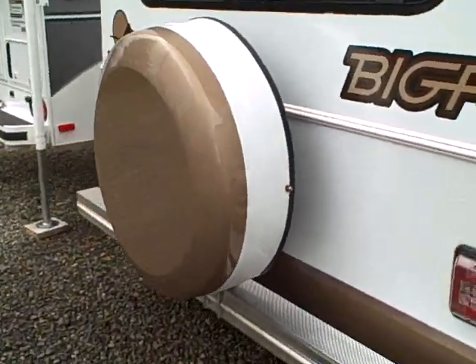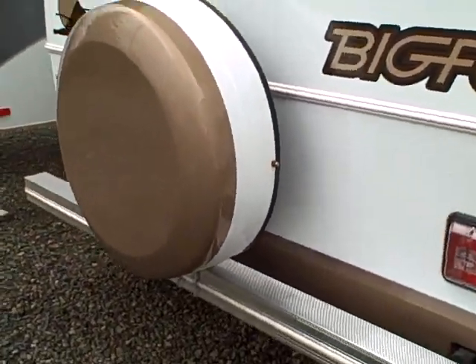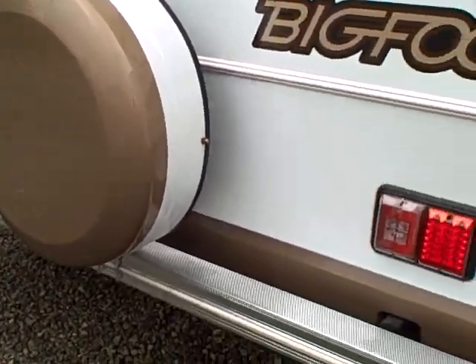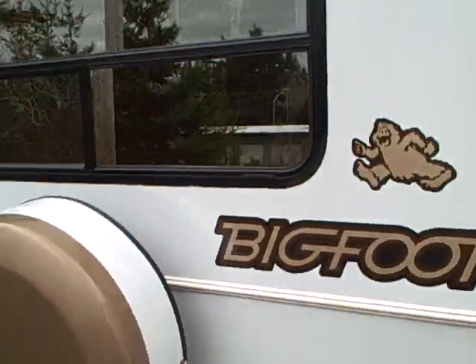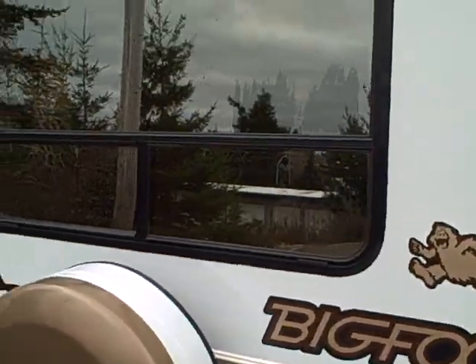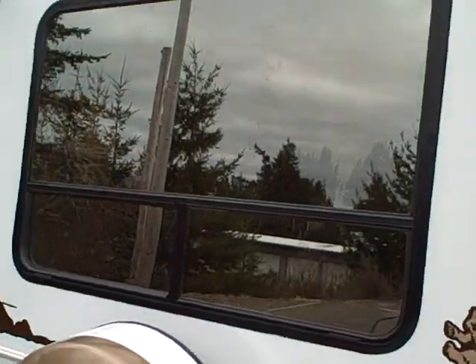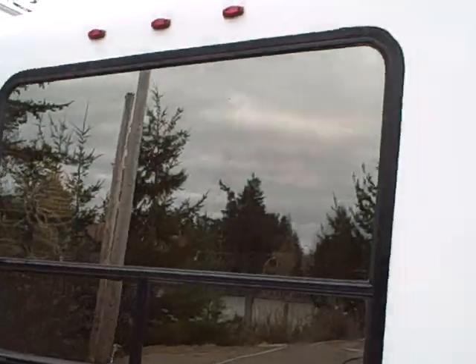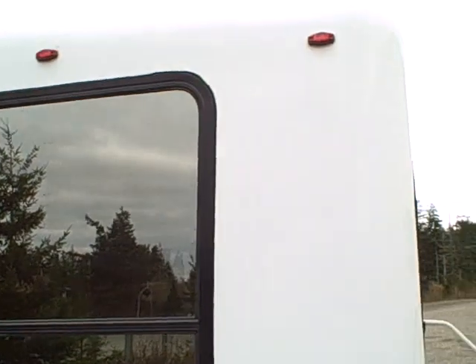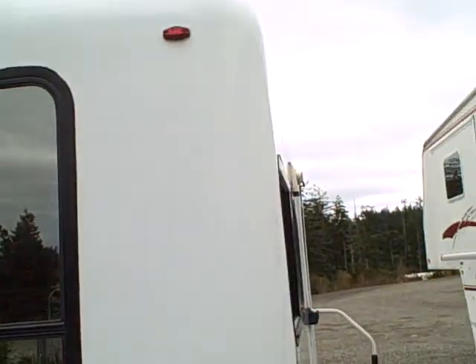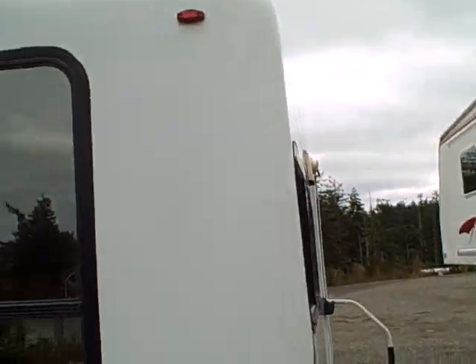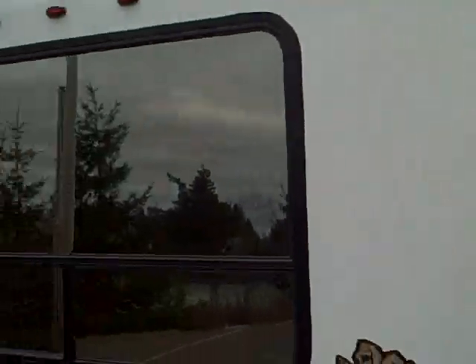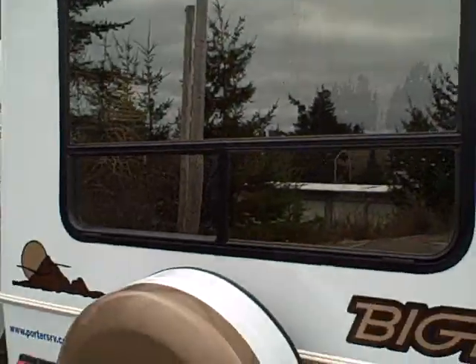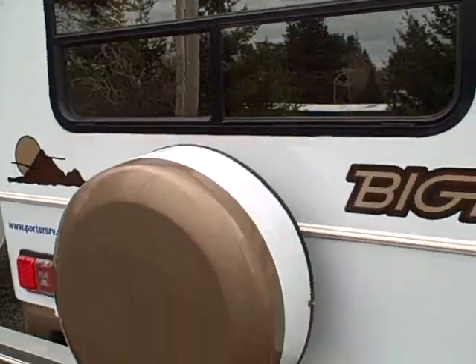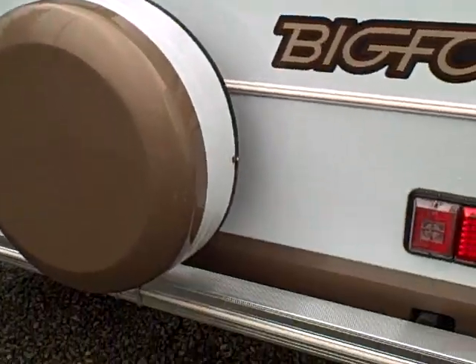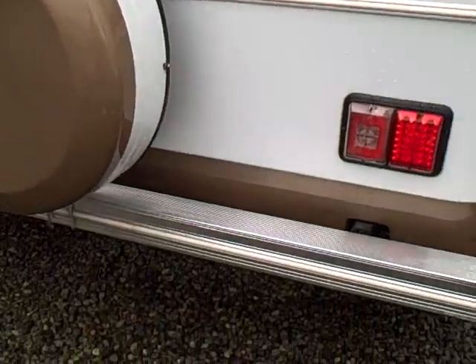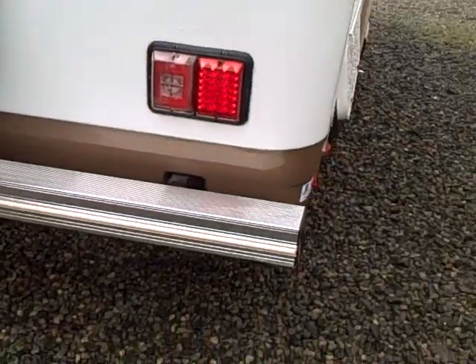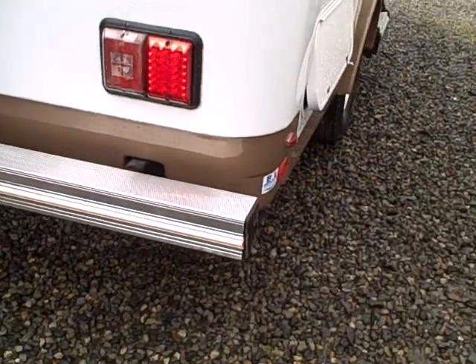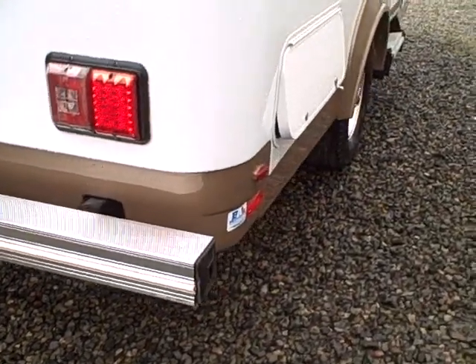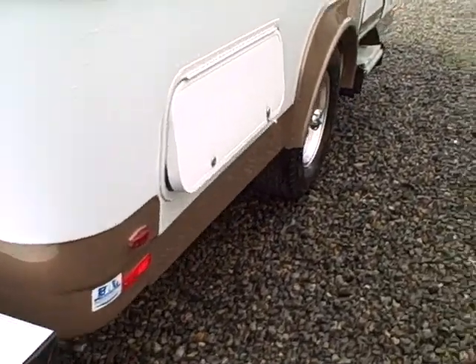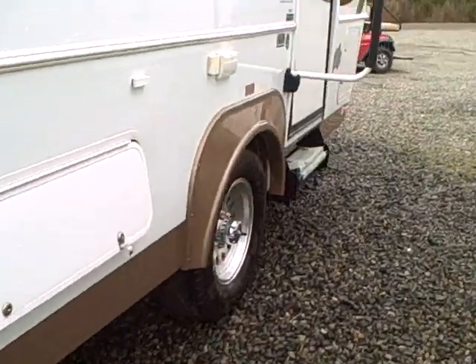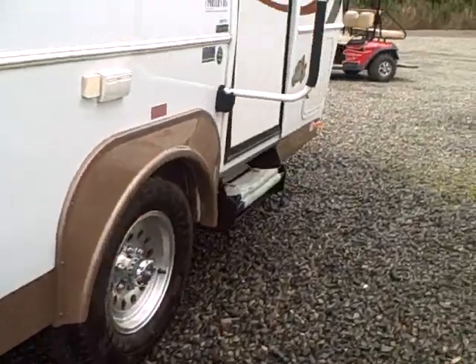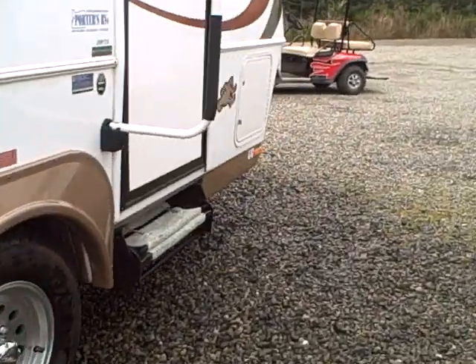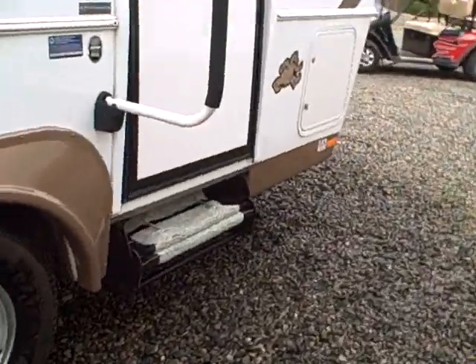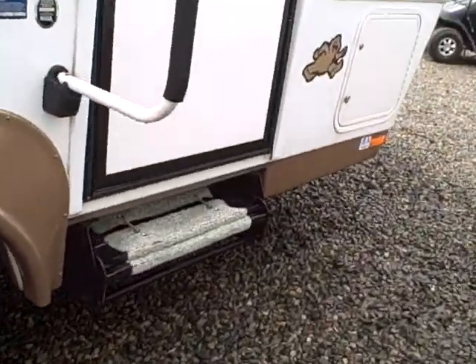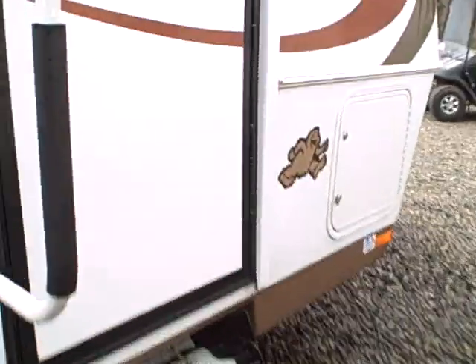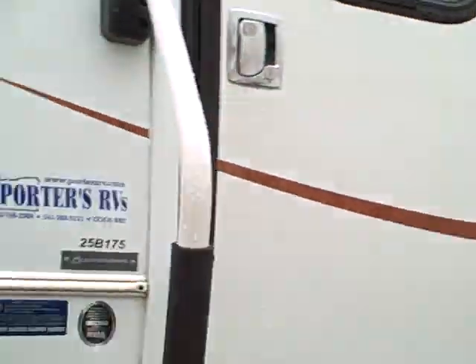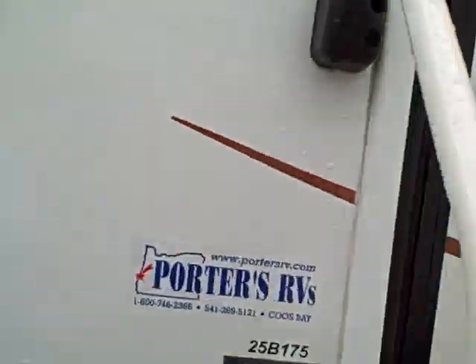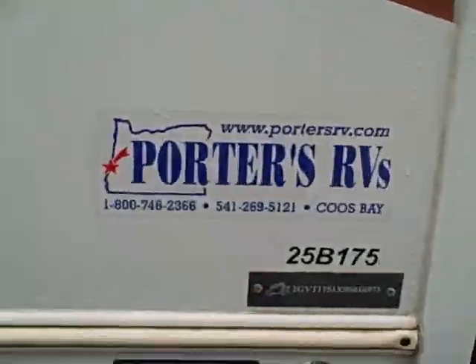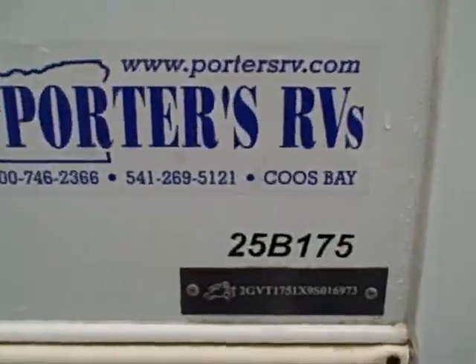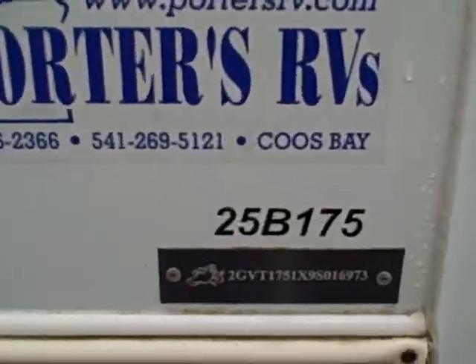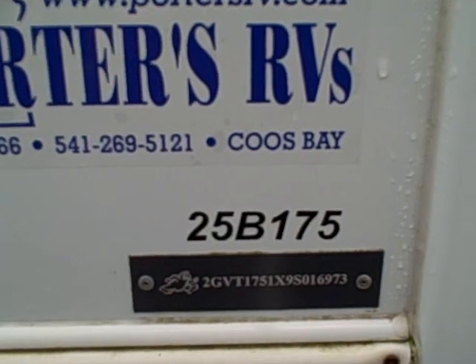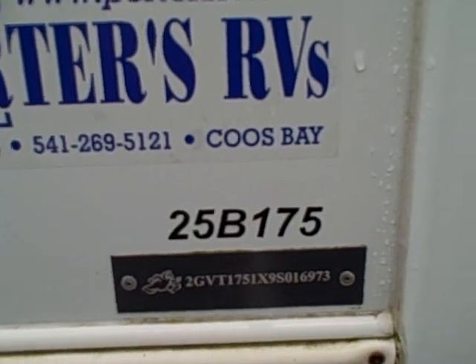It's got the Continental rear tire kit, big rear window, ground roof — even though you don't really need it with a fiberglass camper like this — and rear bumper for sewer tube storage. Two-step entry step, and there's the model: it's the 25B175.